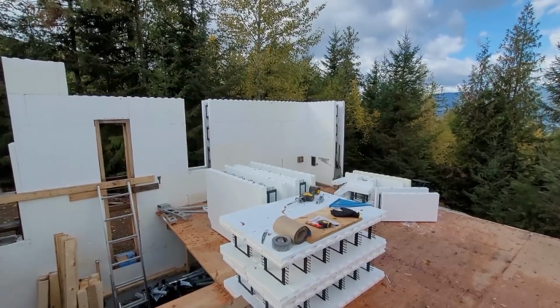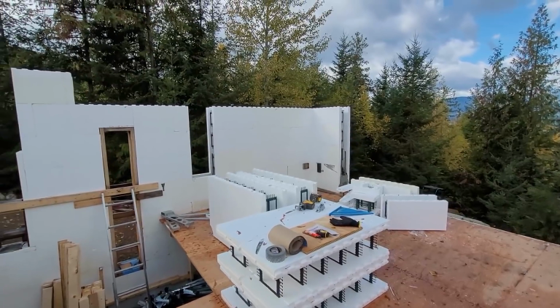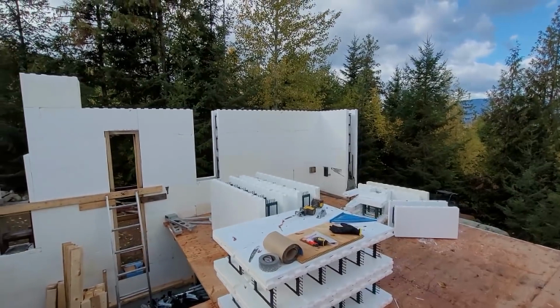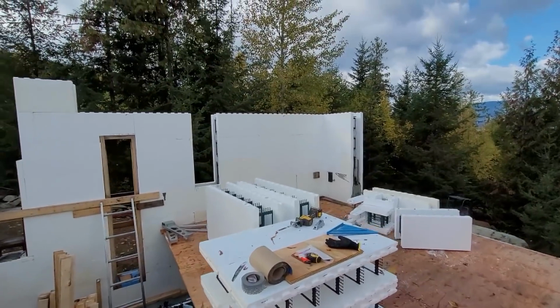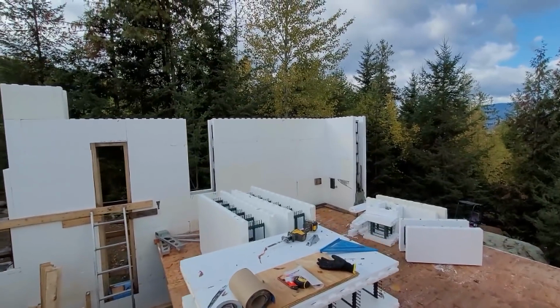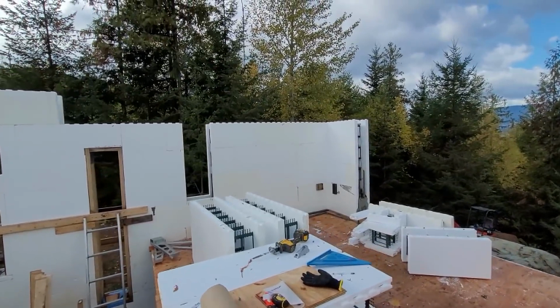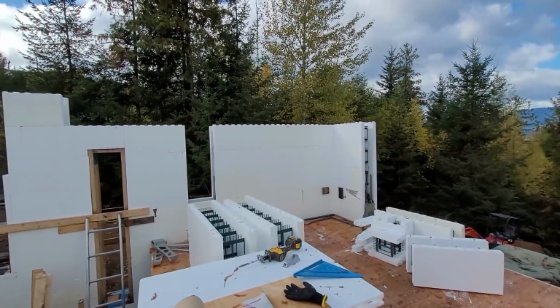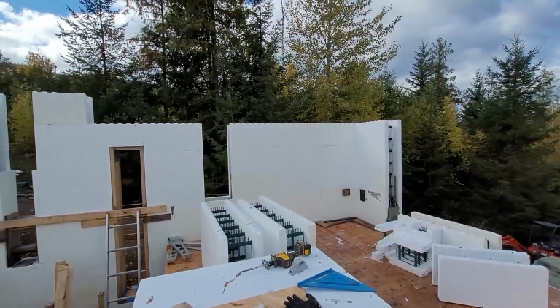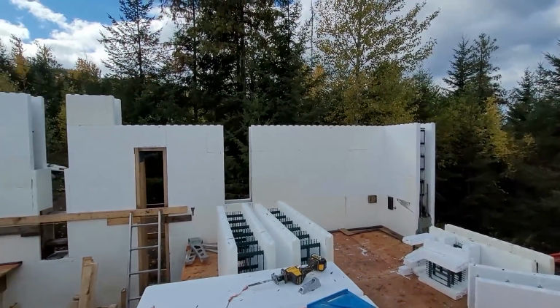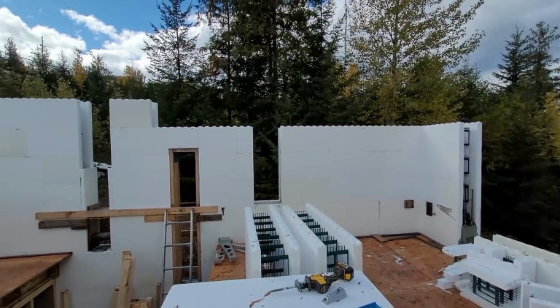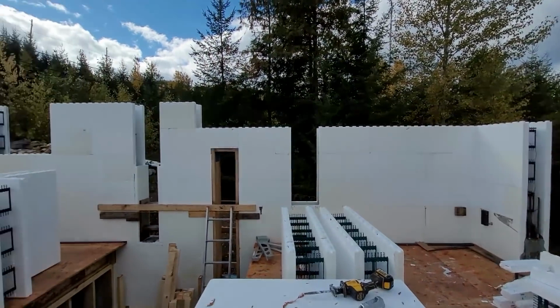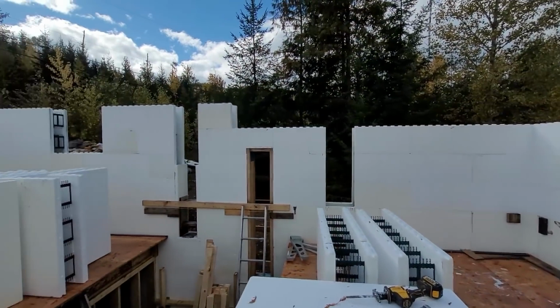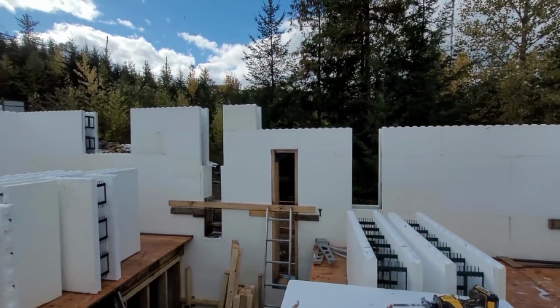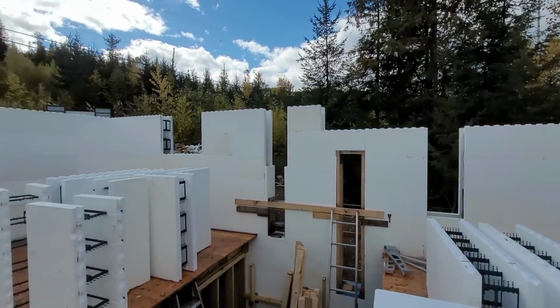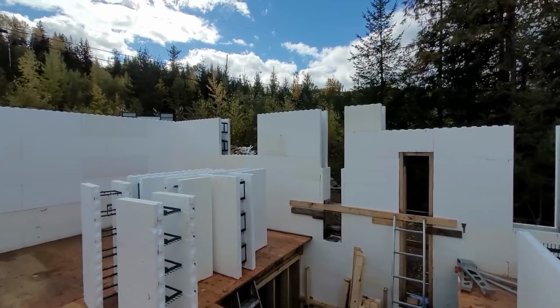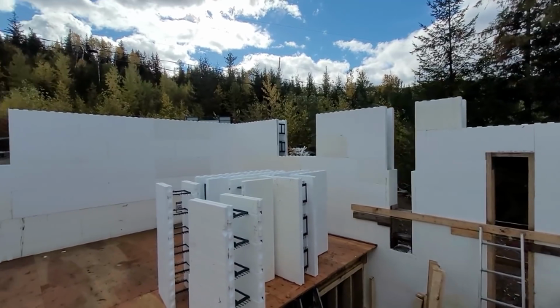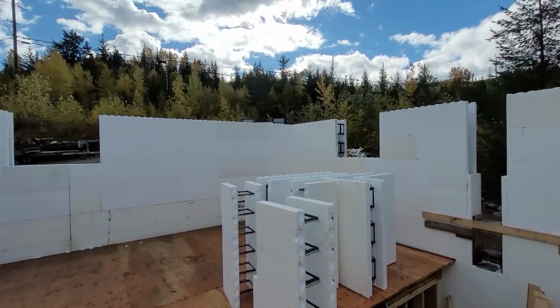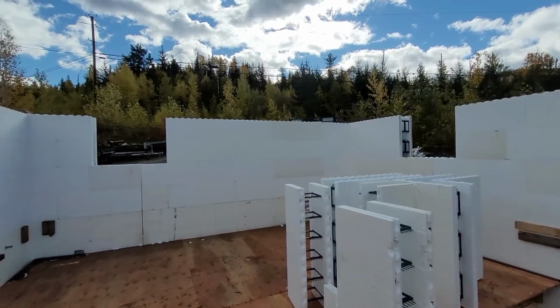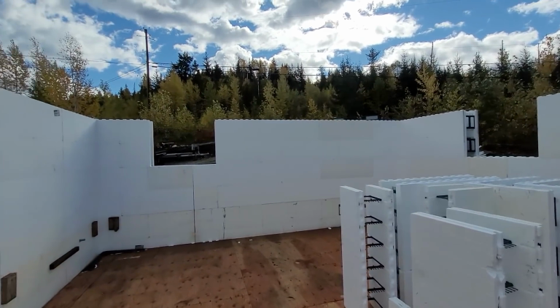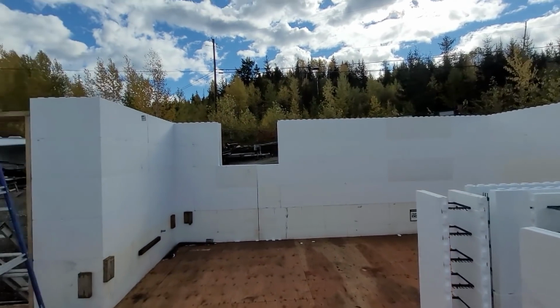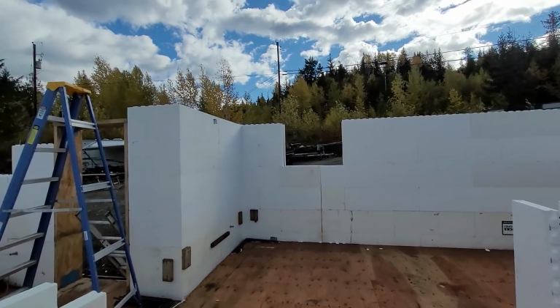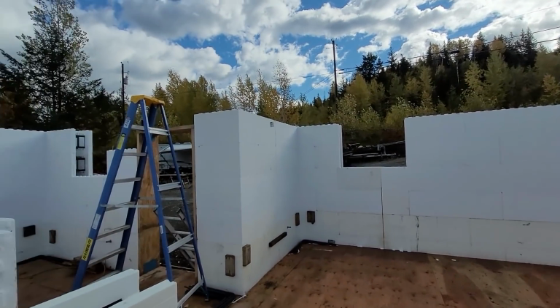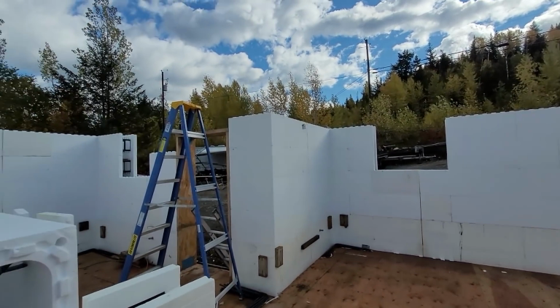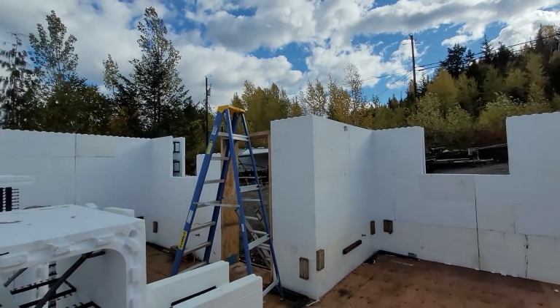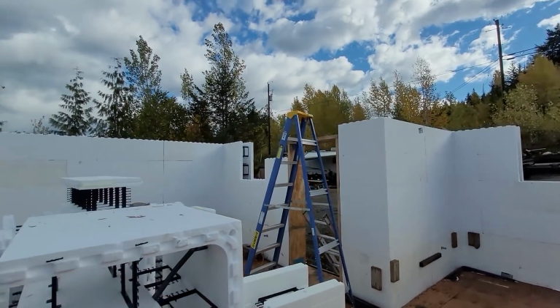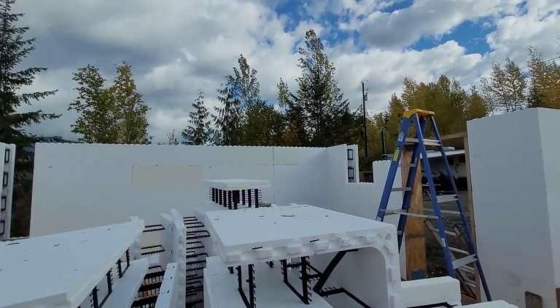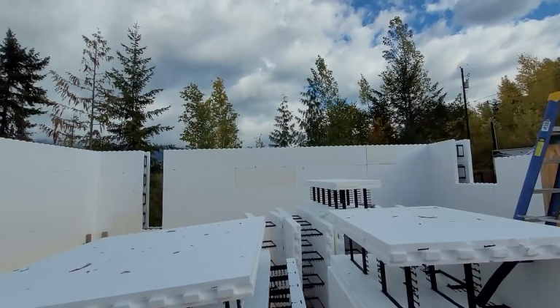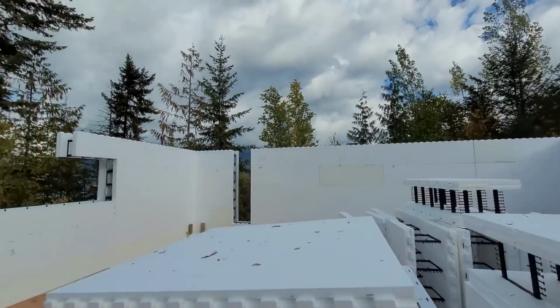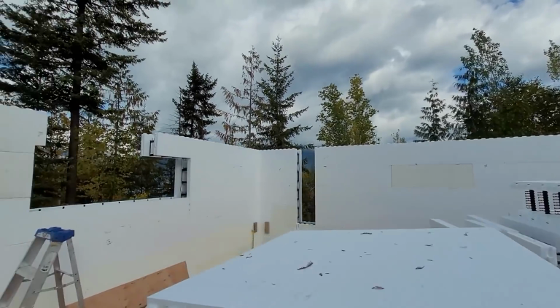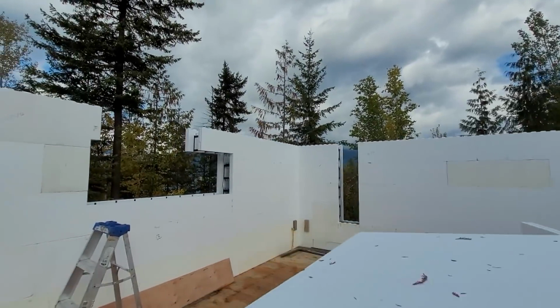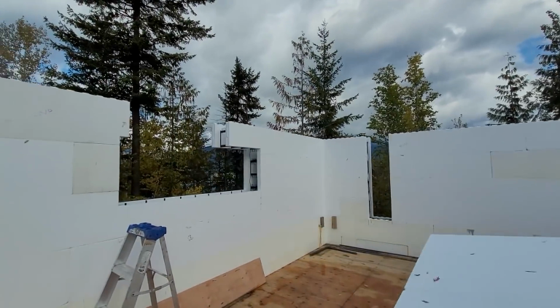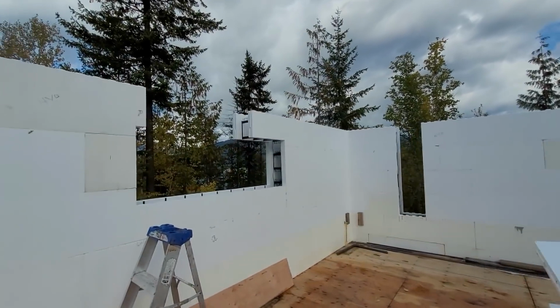We're making good progress stacking blocks. As you can see, there are lots of window openings on the rows we're doing right now. So there's been extra work there — cutting, measuring, cutting — and then also the rebar.